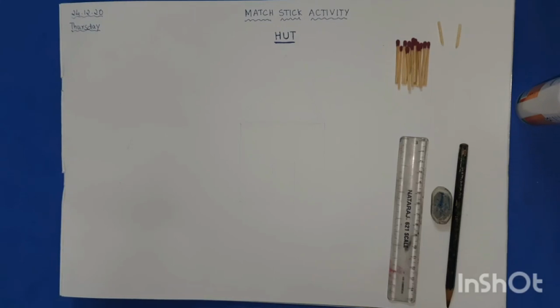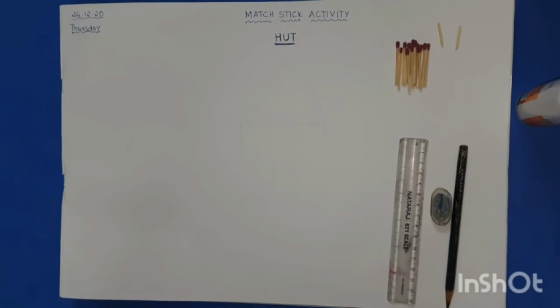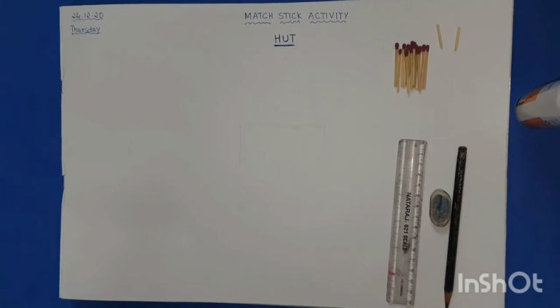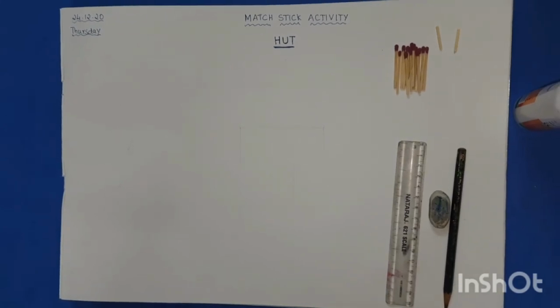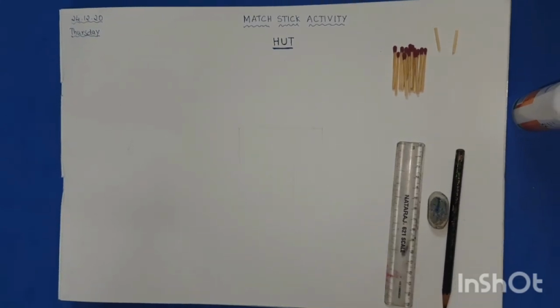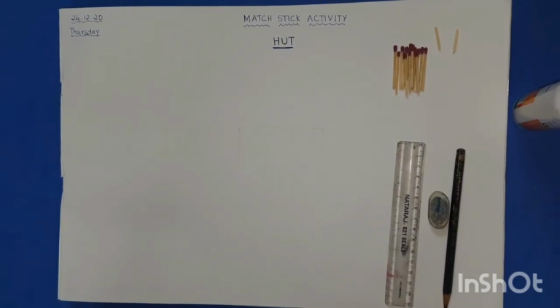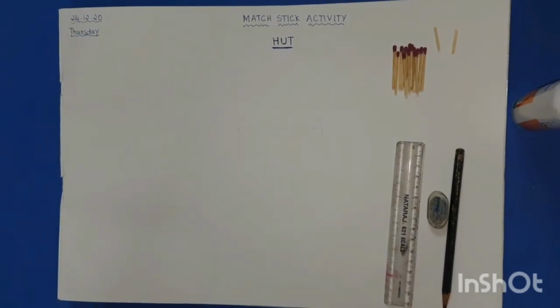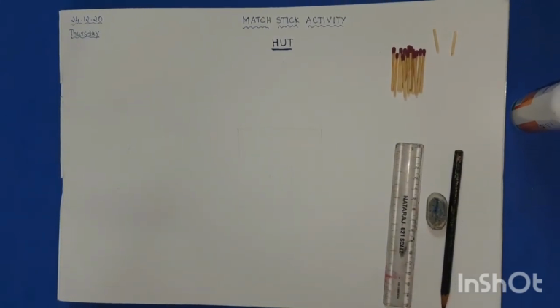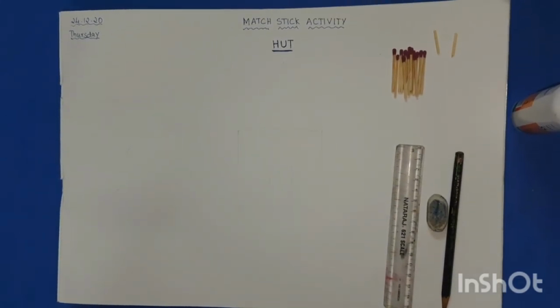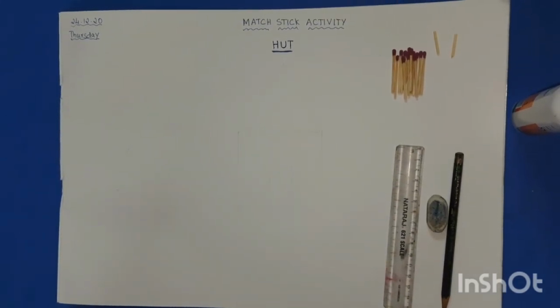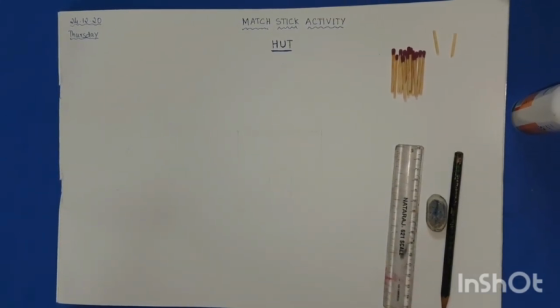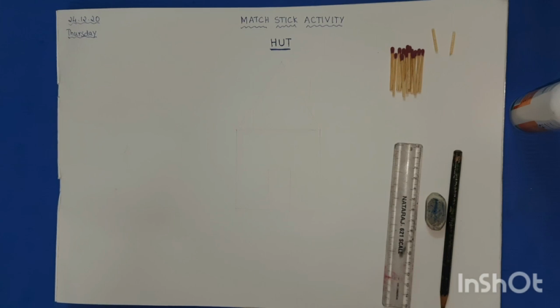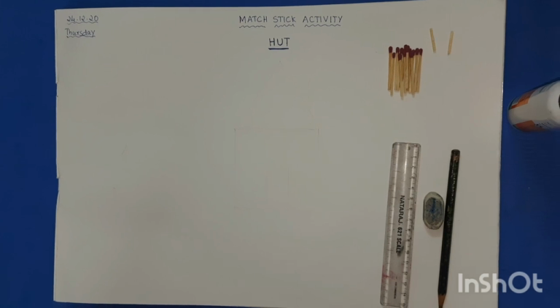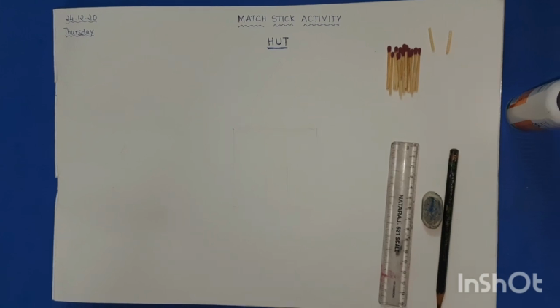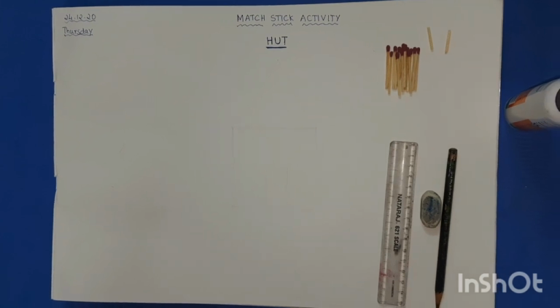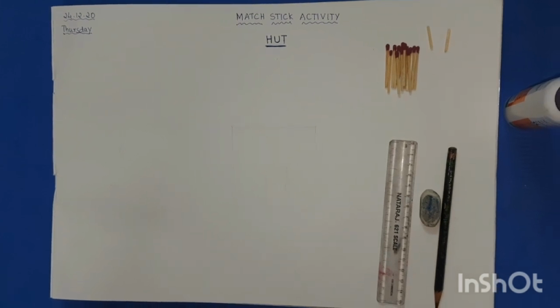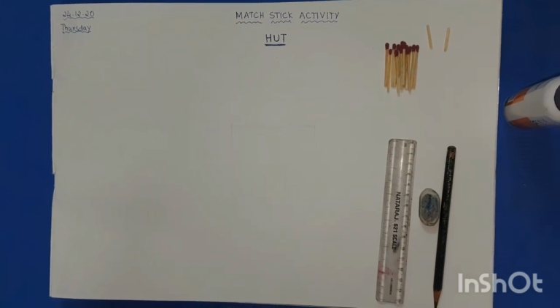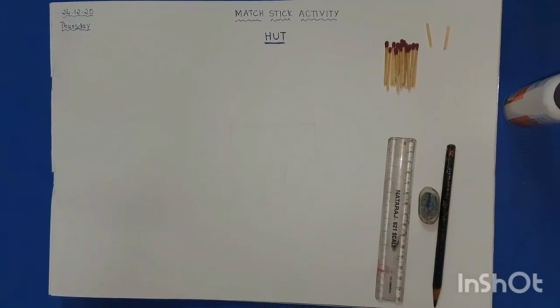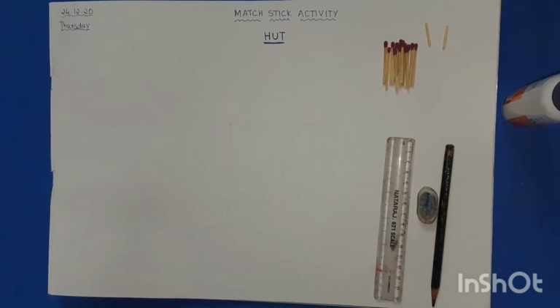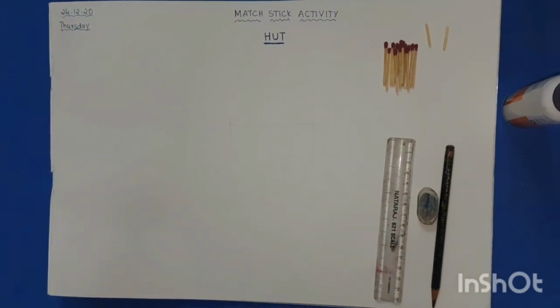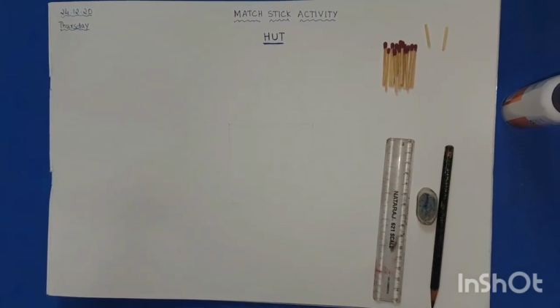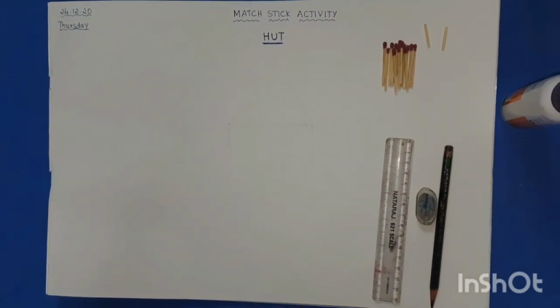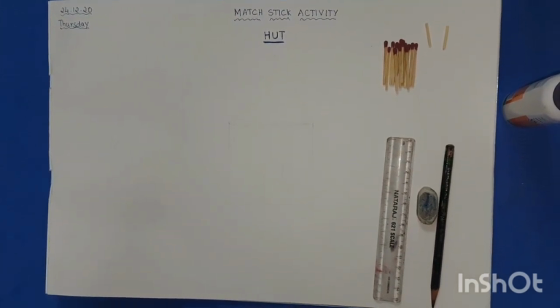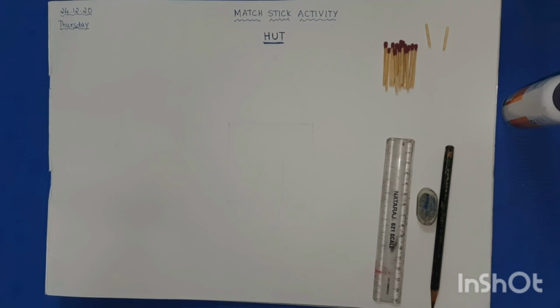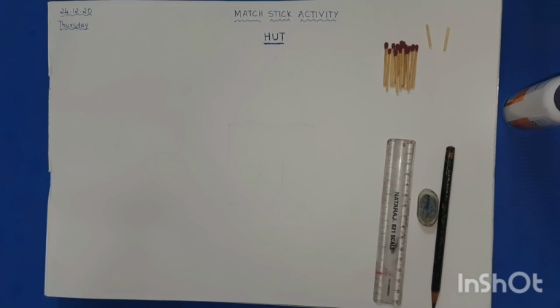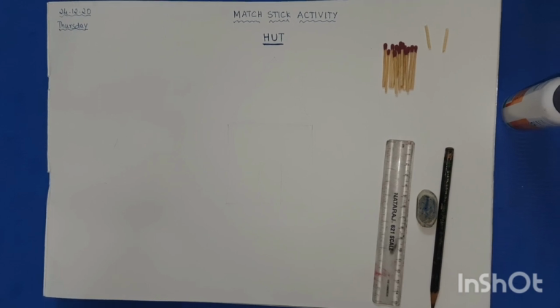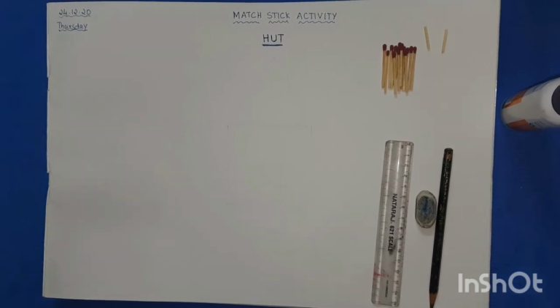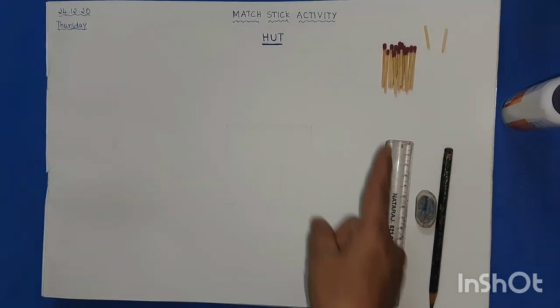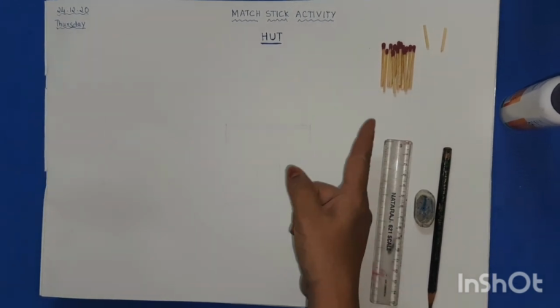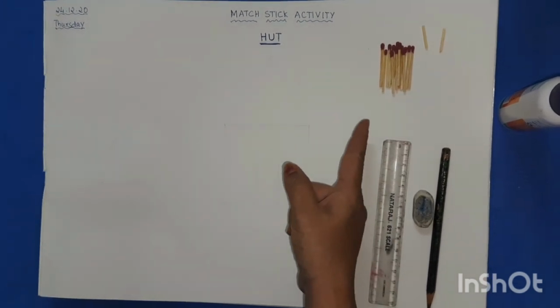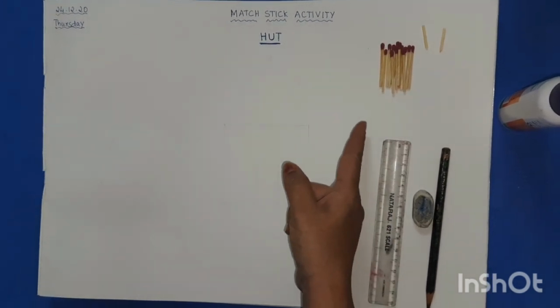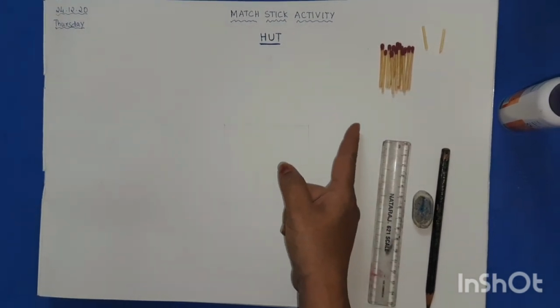Hello children, how are you all? A very good morning to all of you. In today's class we are going to do a fun activity — we are going to do it with the matchsticks.